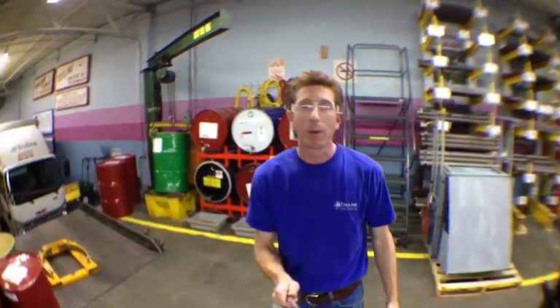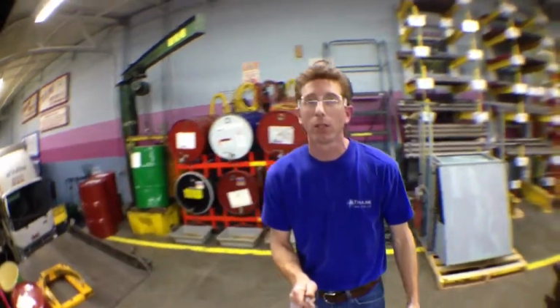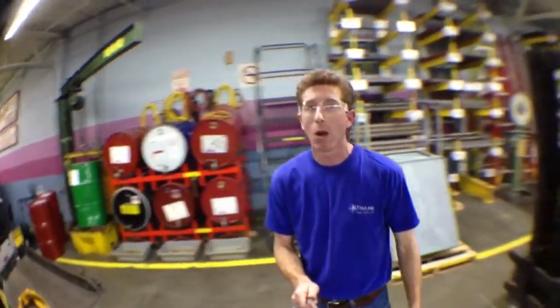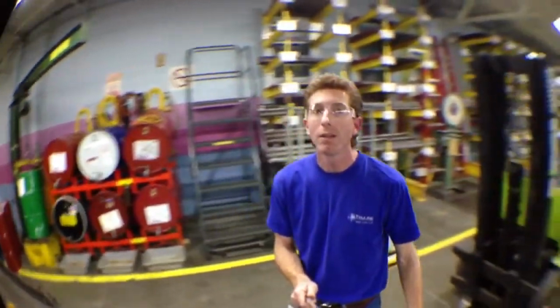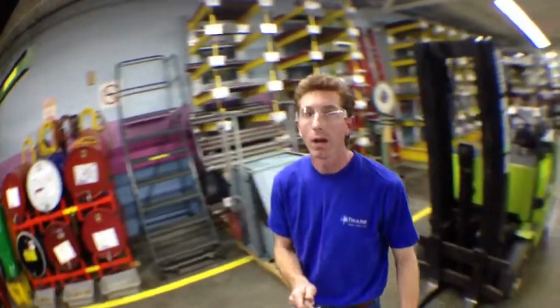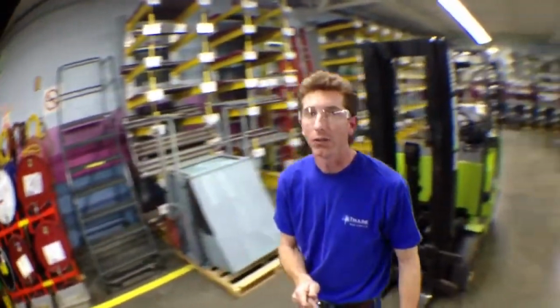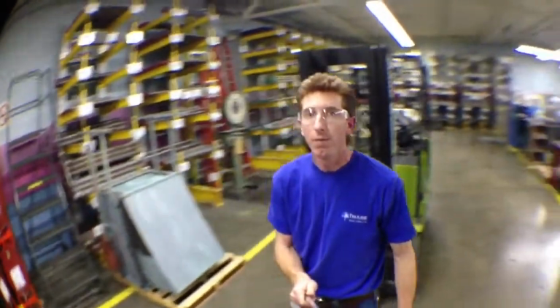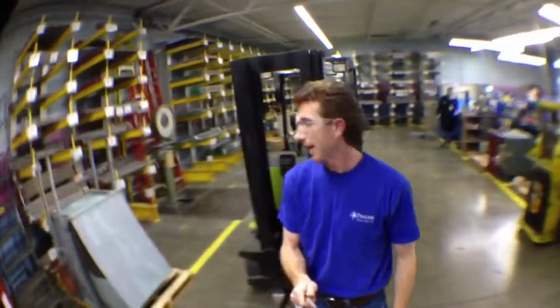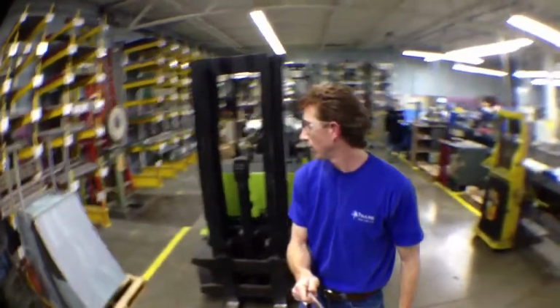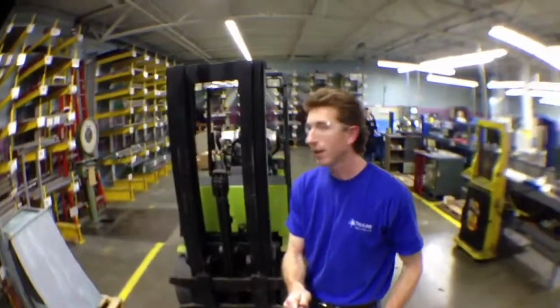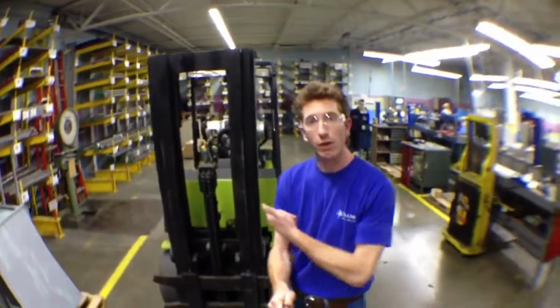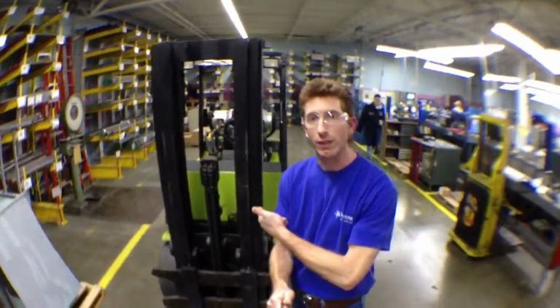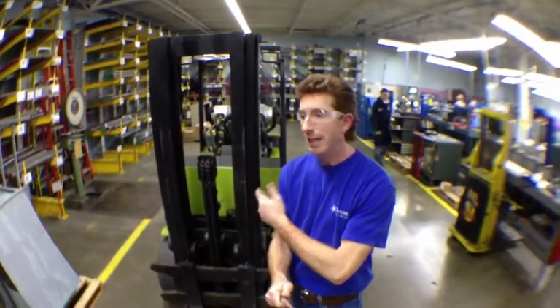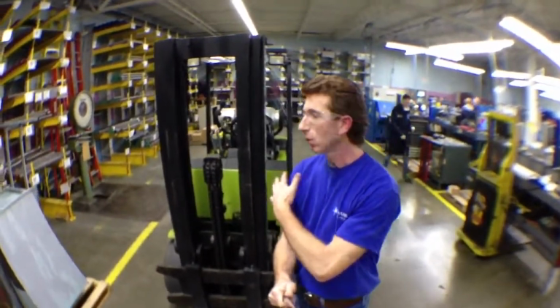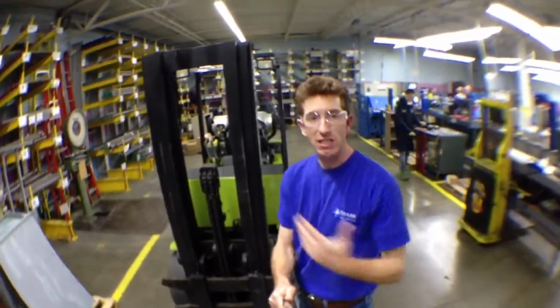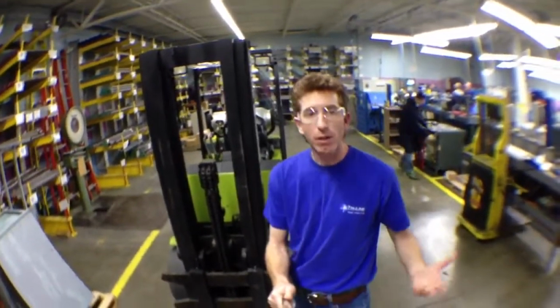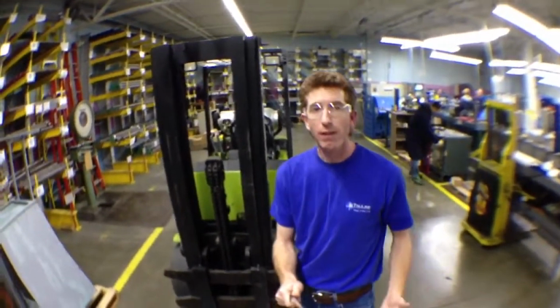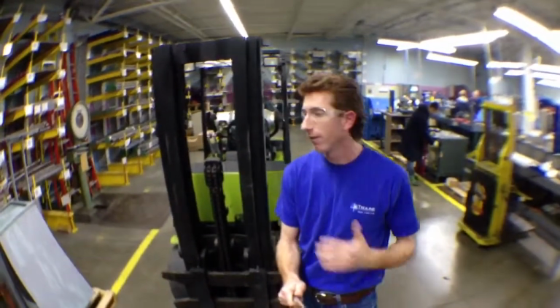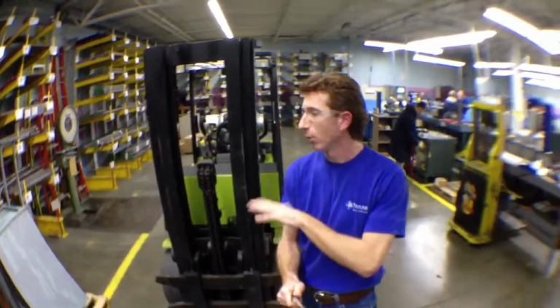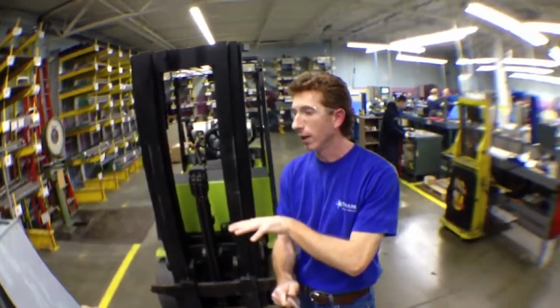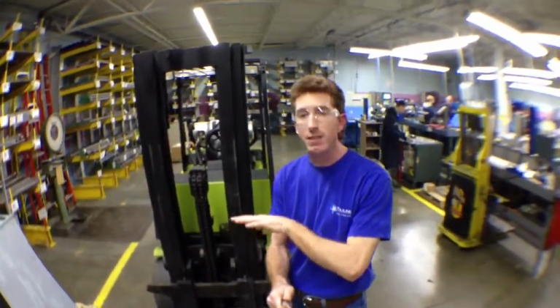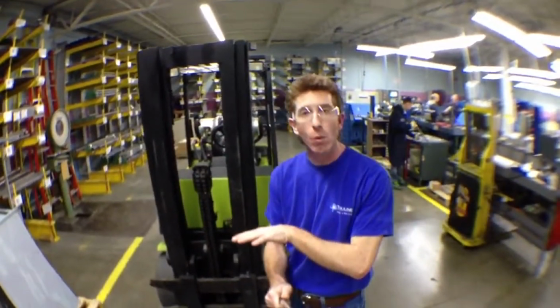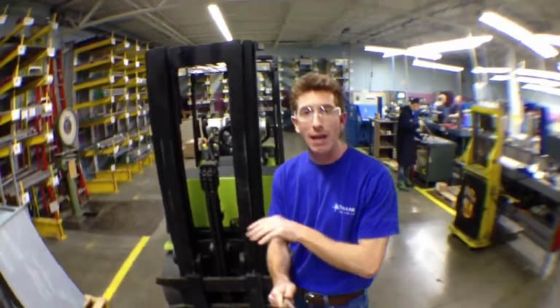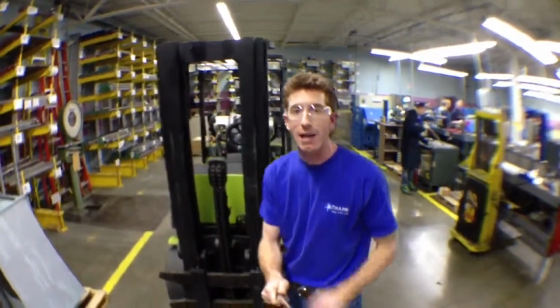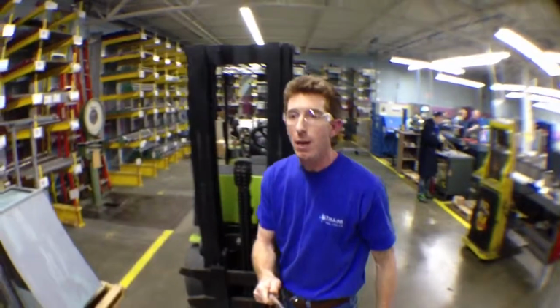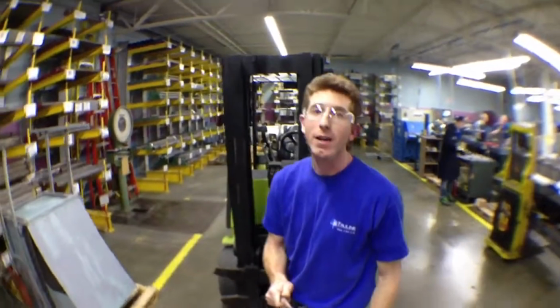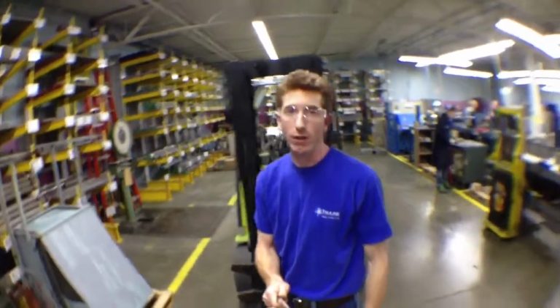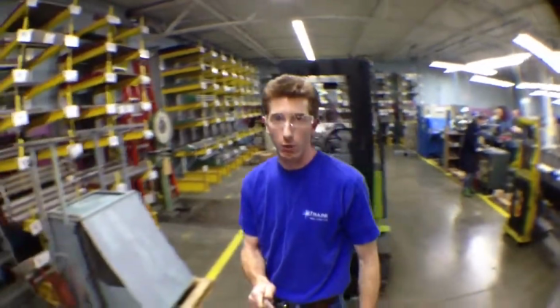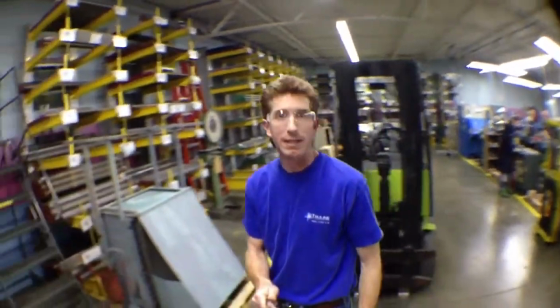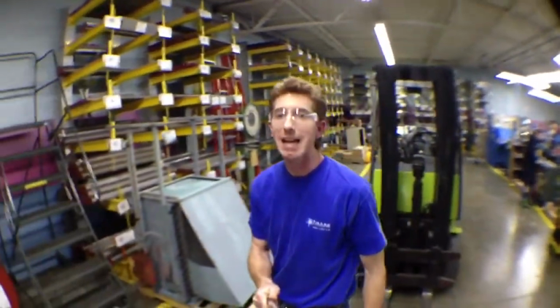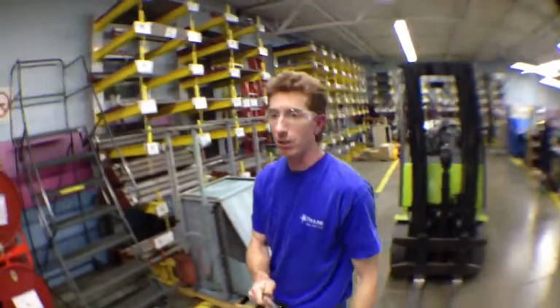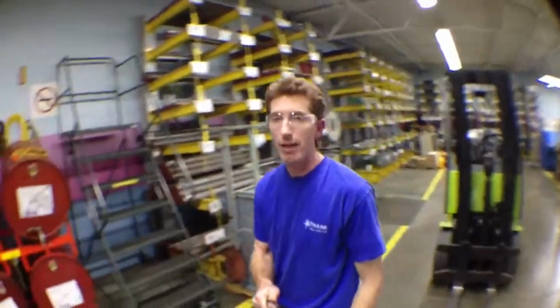Right now I'm in the warehouse here, and we've got a sport lift here. It sort of sits in the middle of everywhere. It's in the way a lot of the times, but it's very useful — we need this constantly throughout our day.